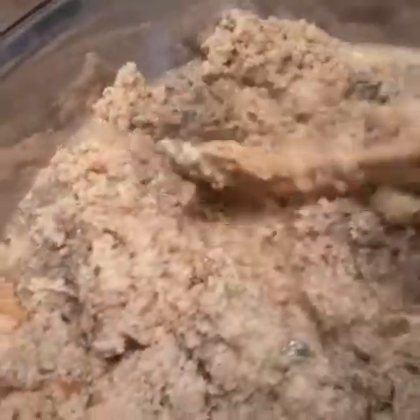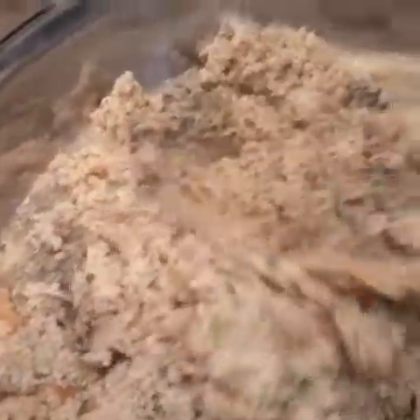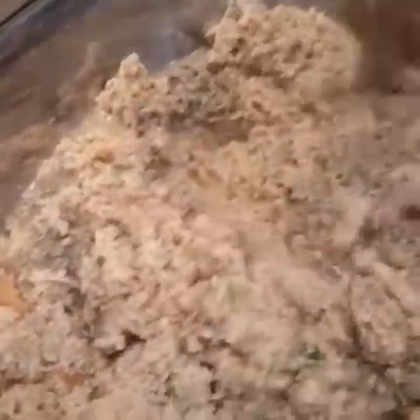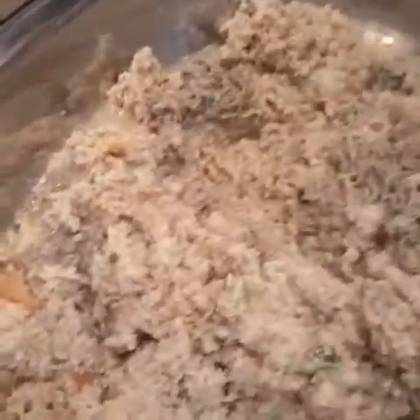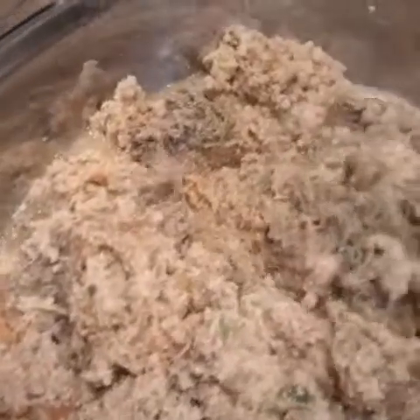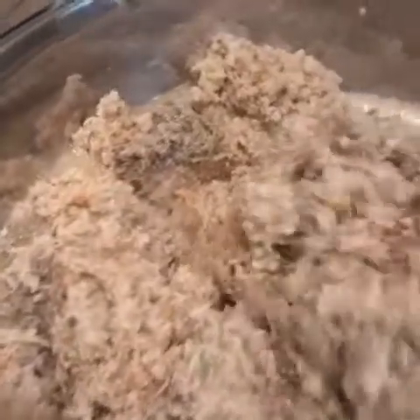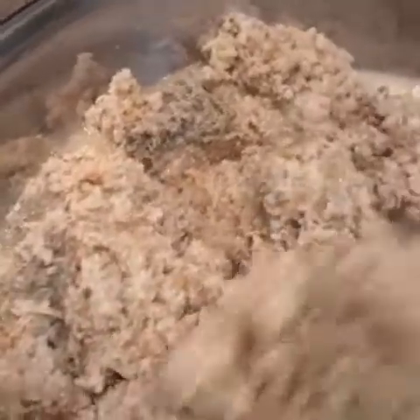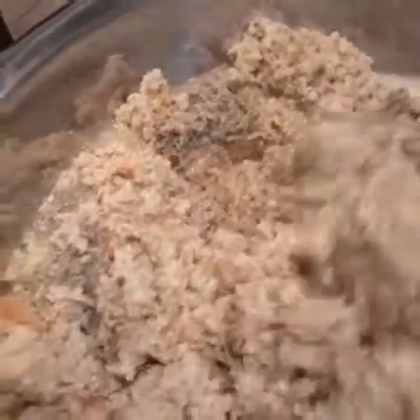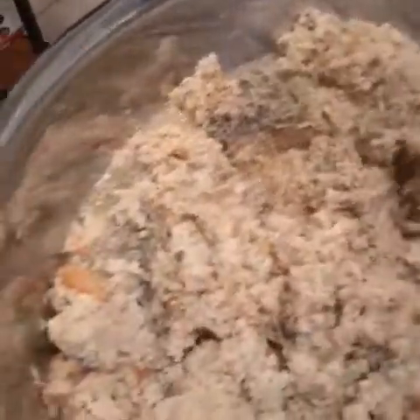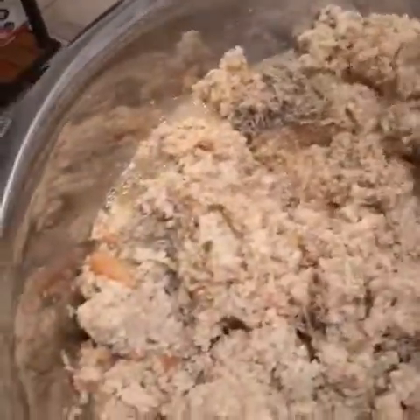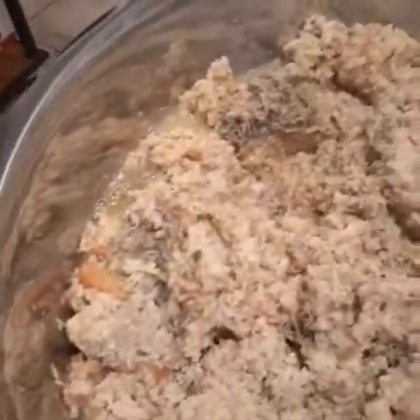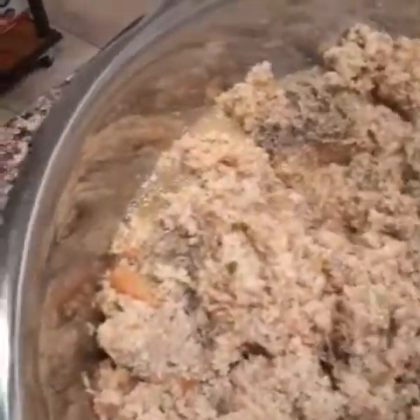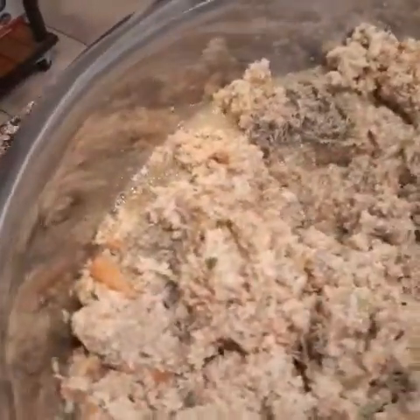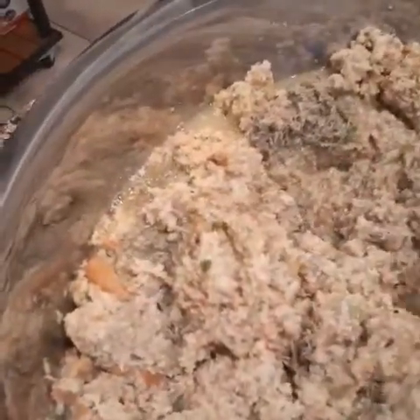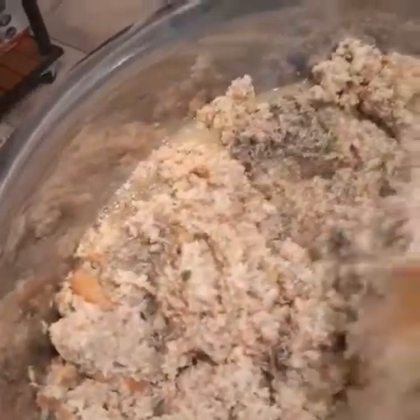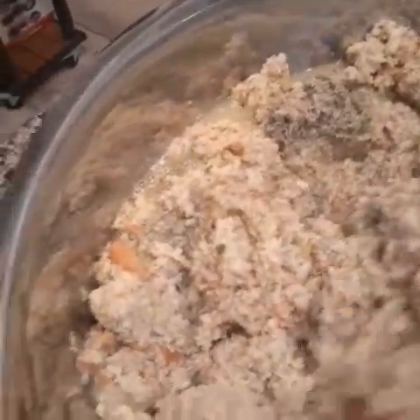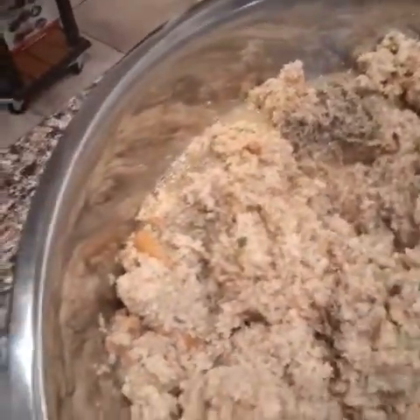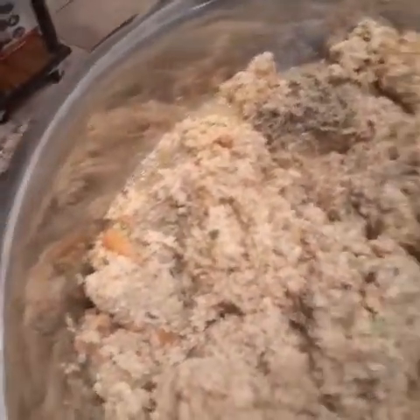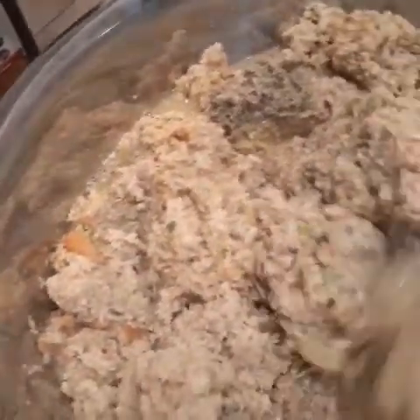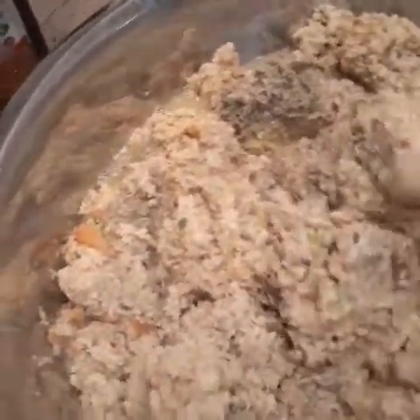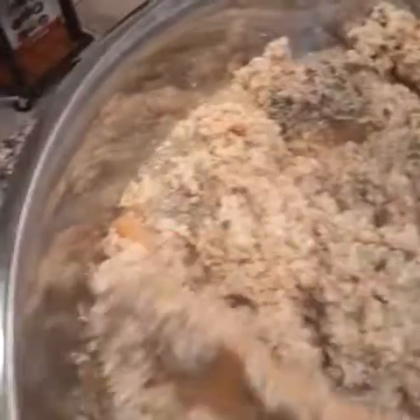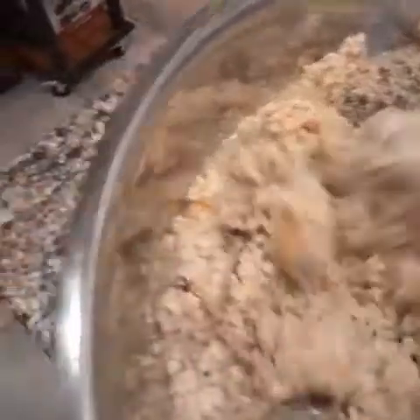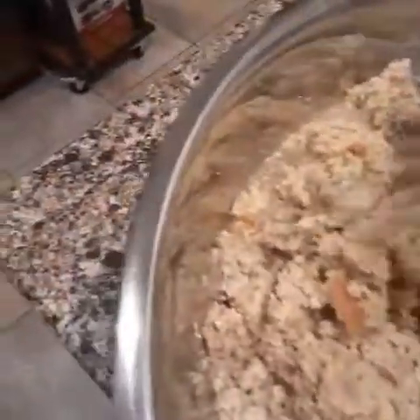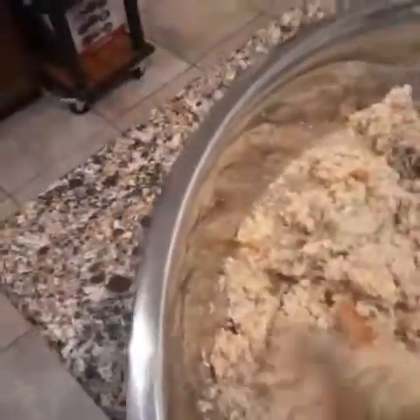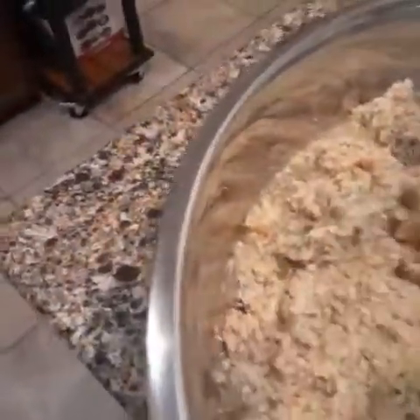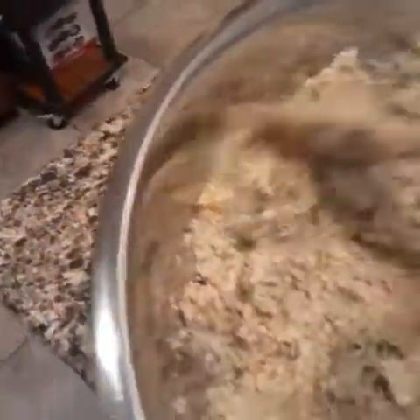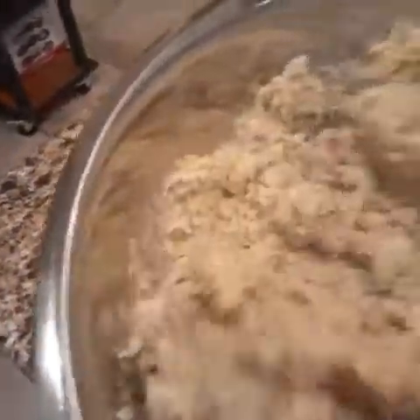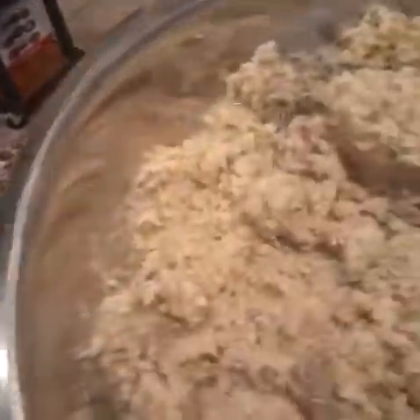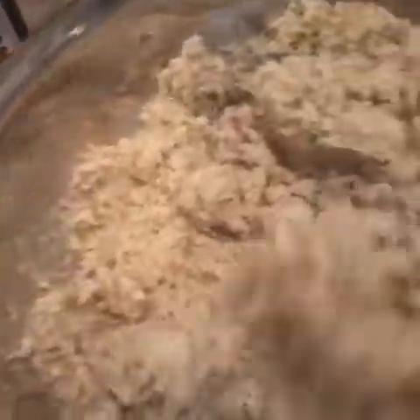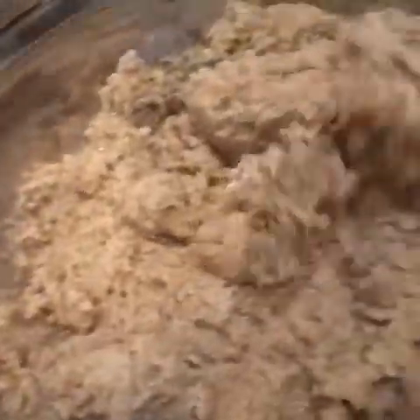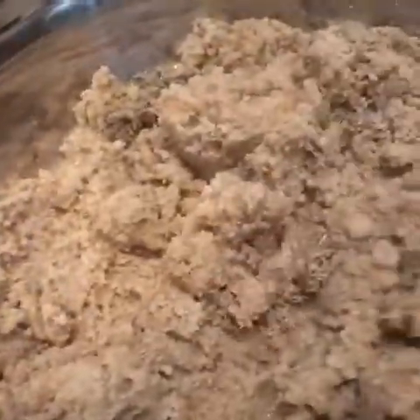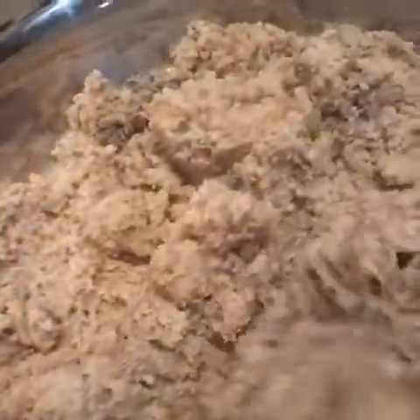Okay guys, I'm going to let you see me putting this in the containers to get ready to freeze this.